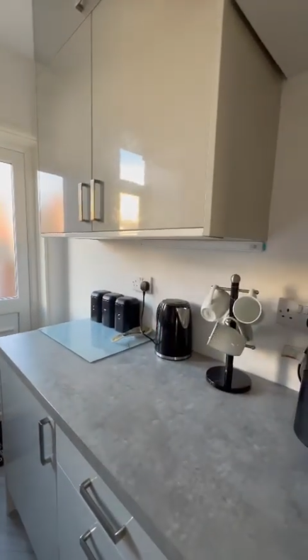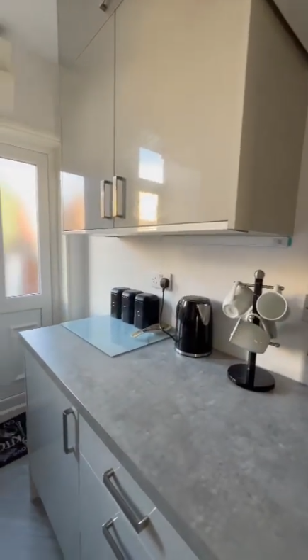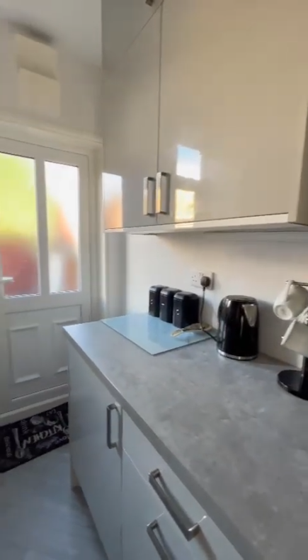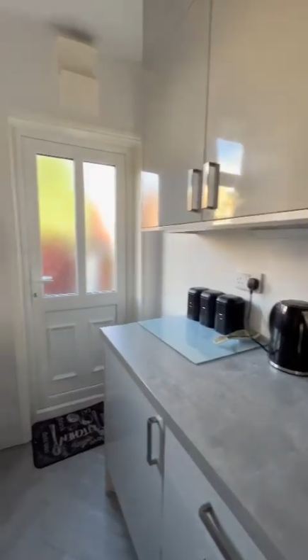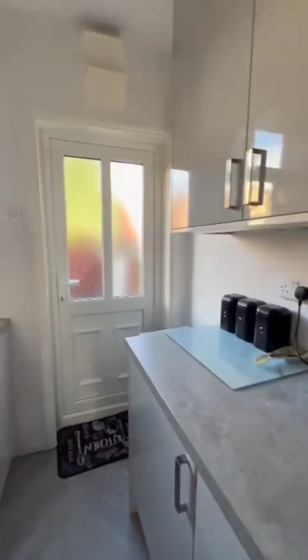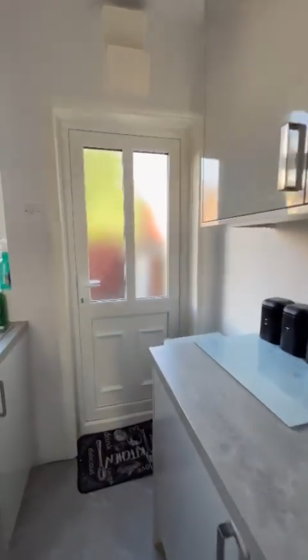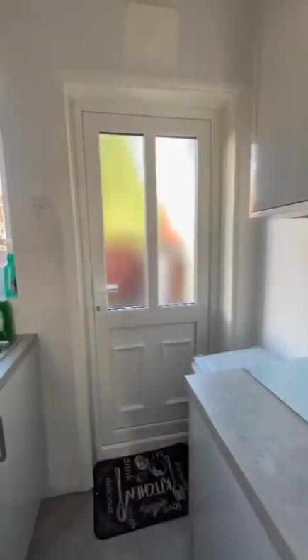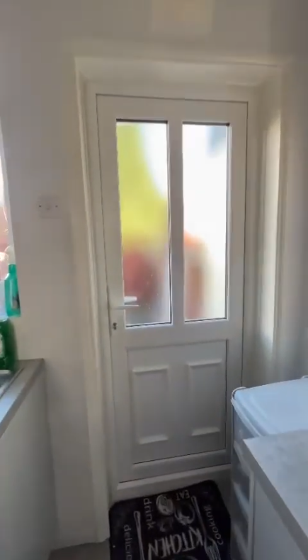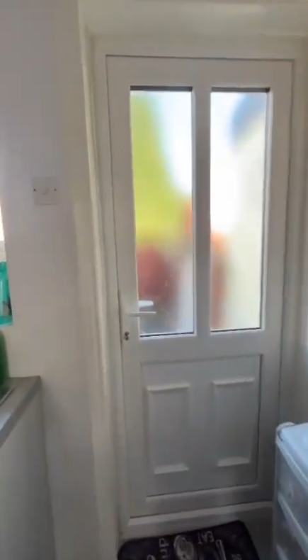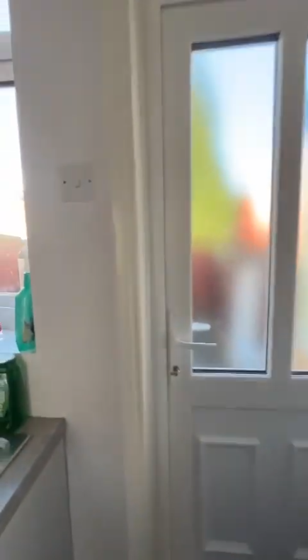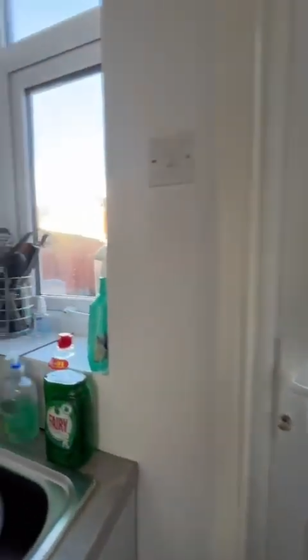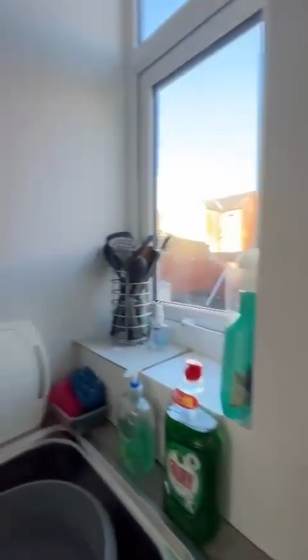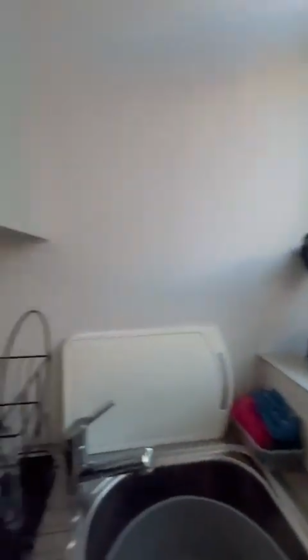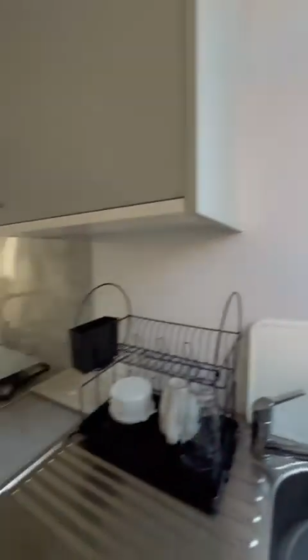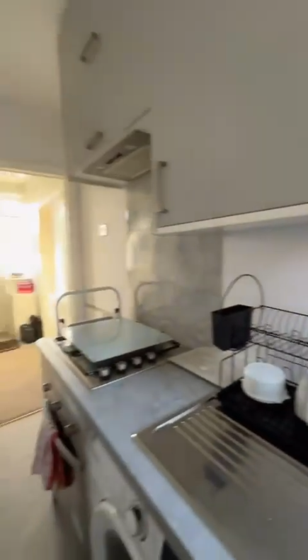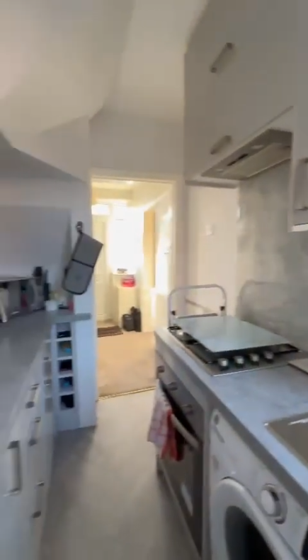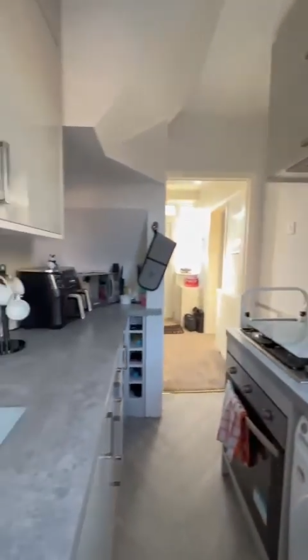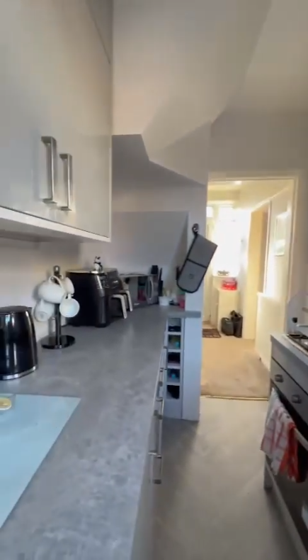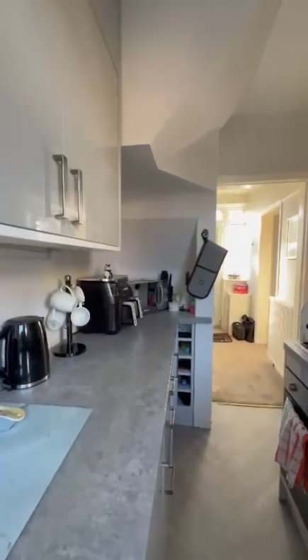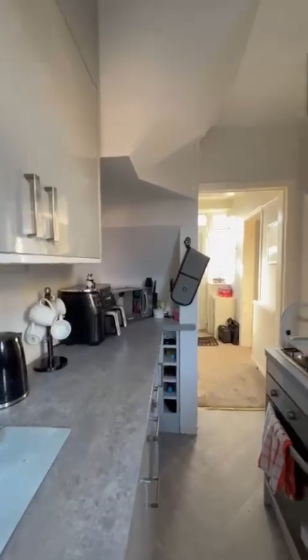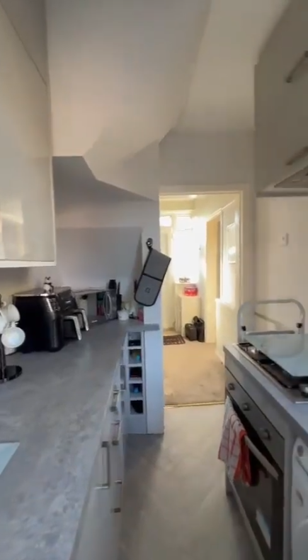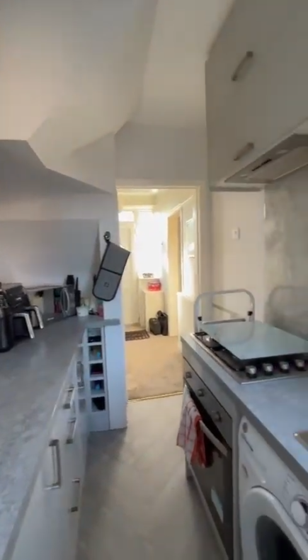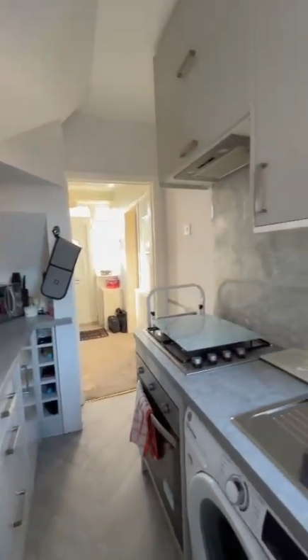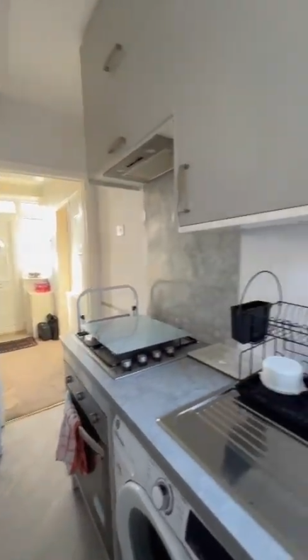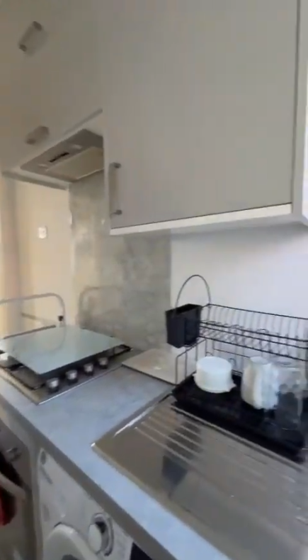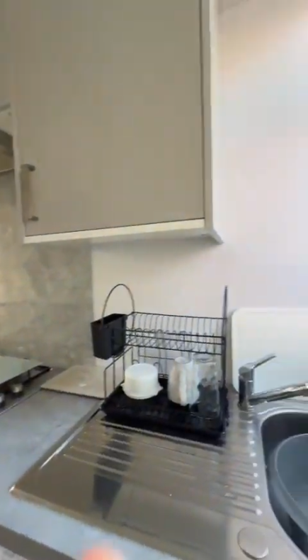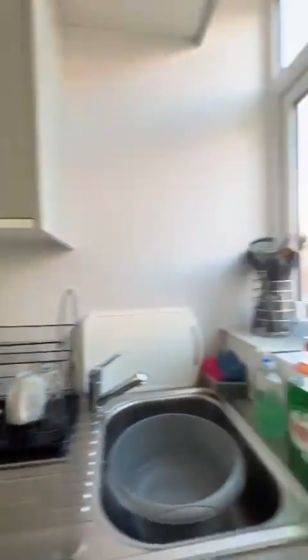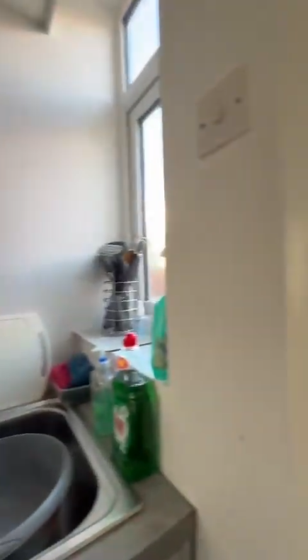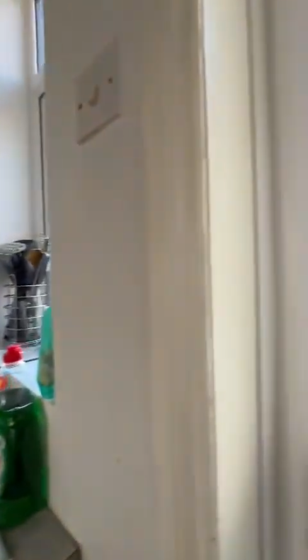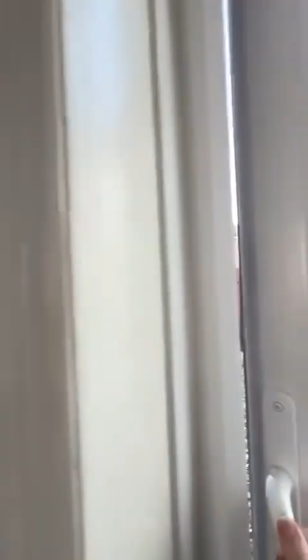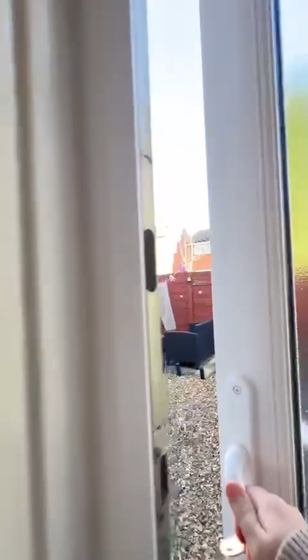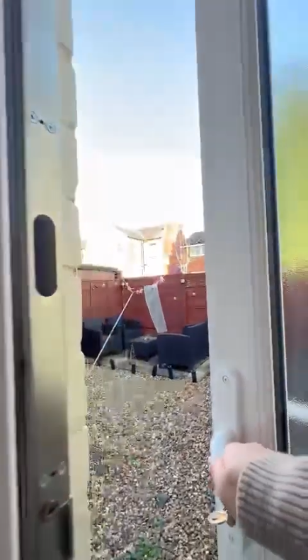It also comes complete with under counter integrated fridge and freezer, and lastly space there for the washing machine as you can see.